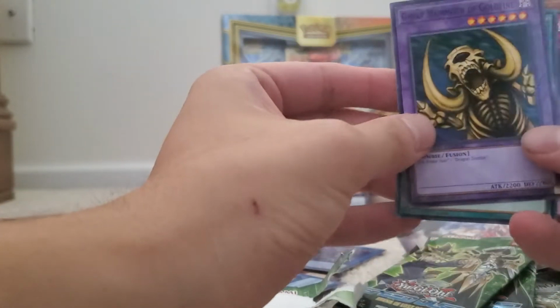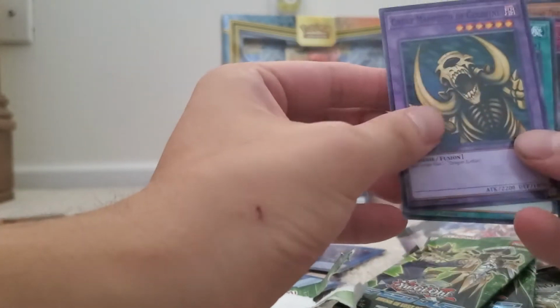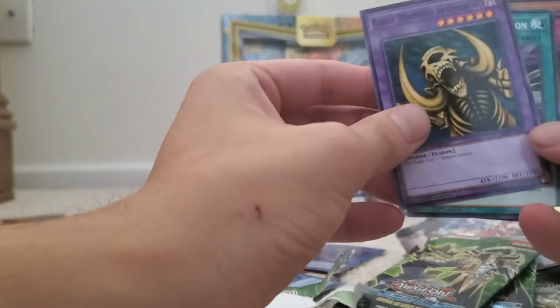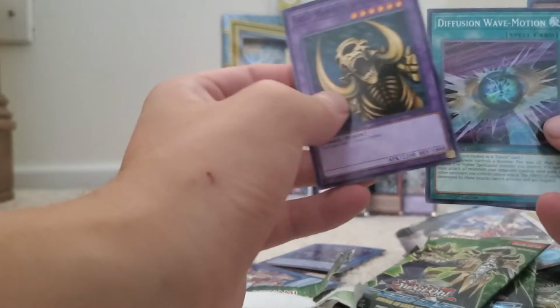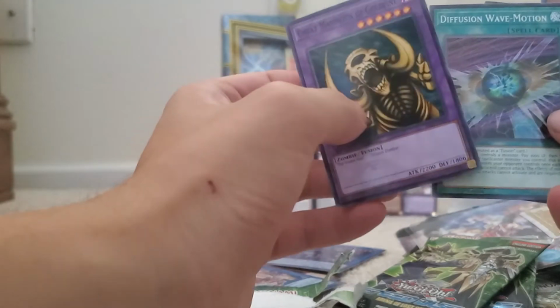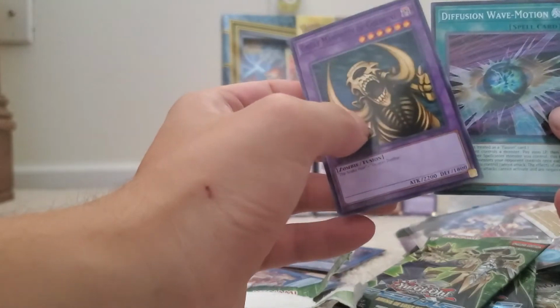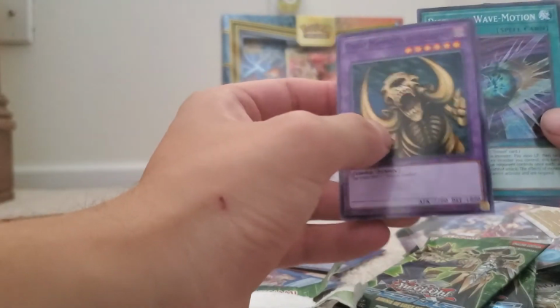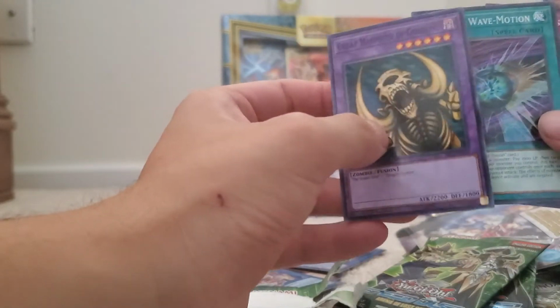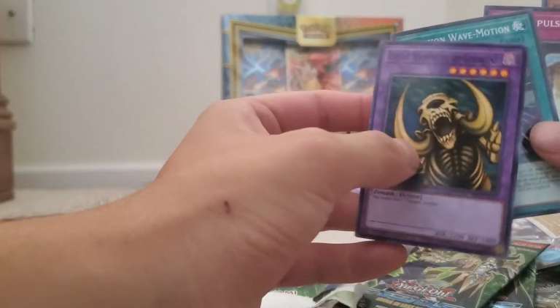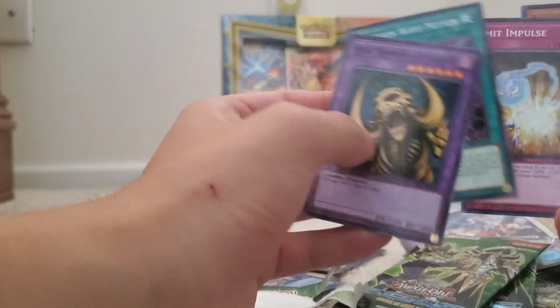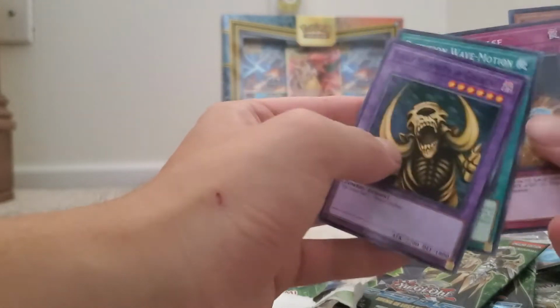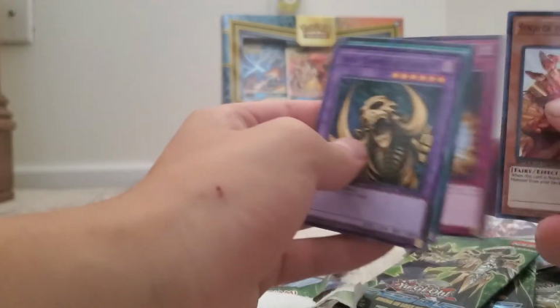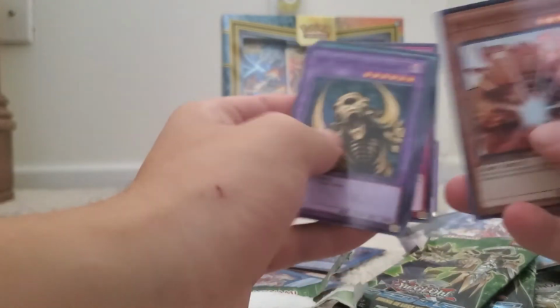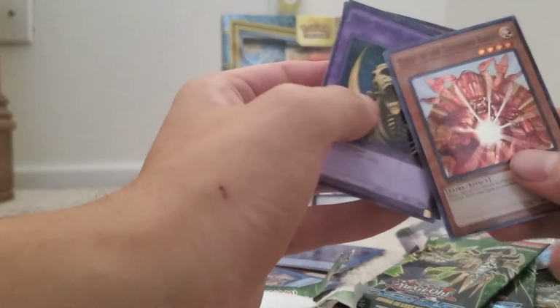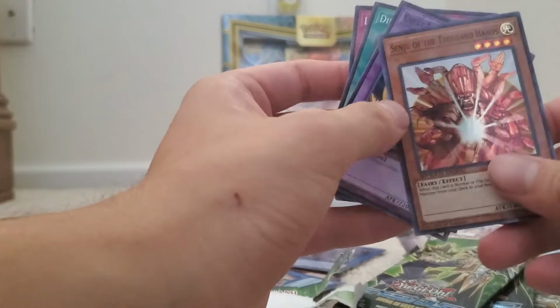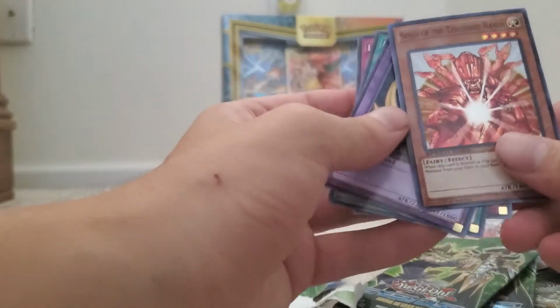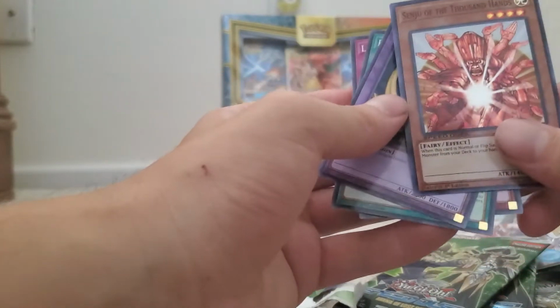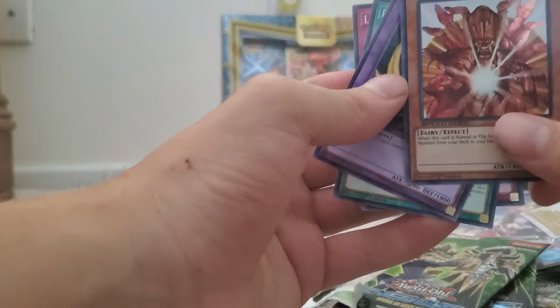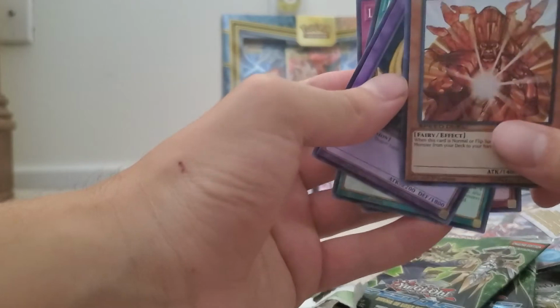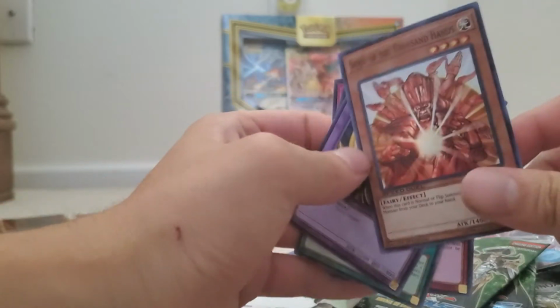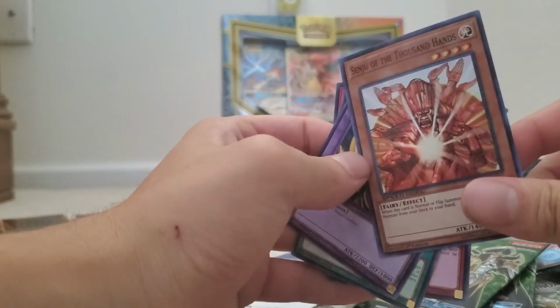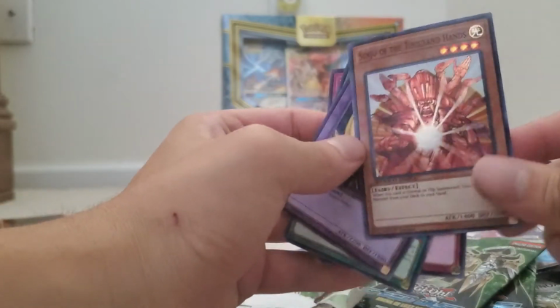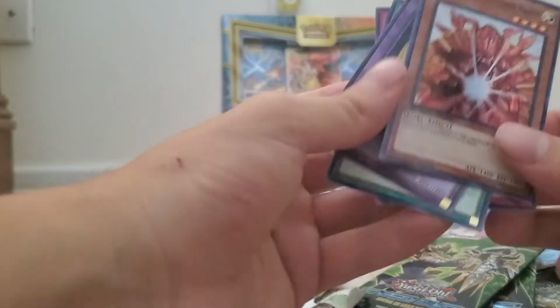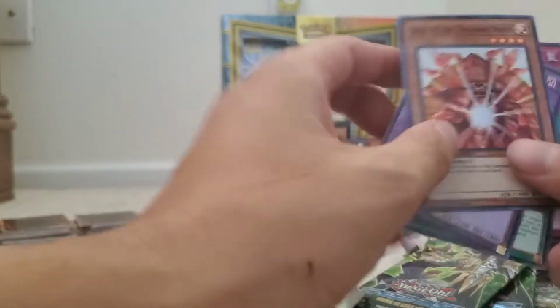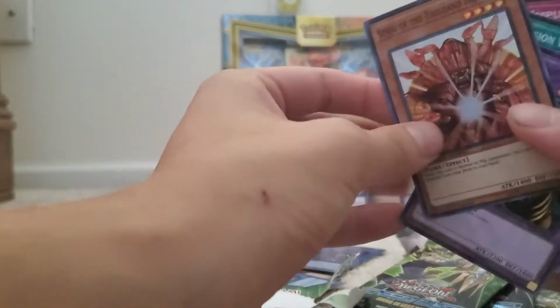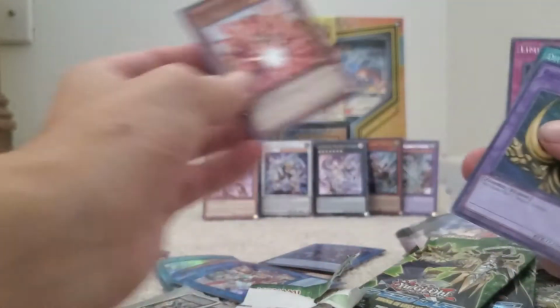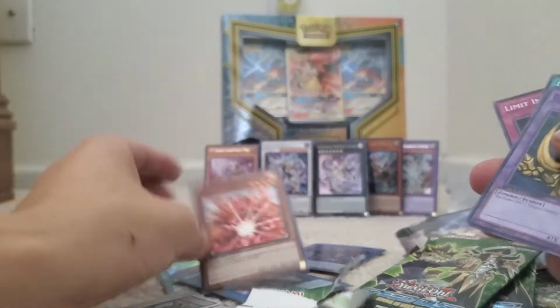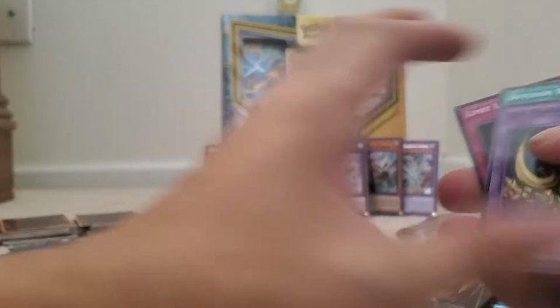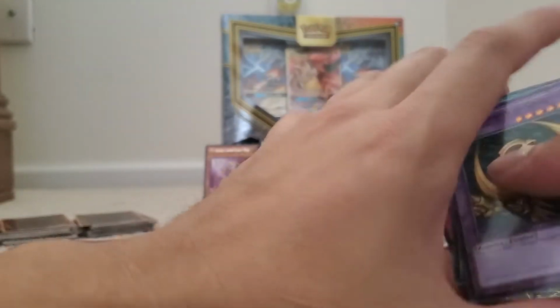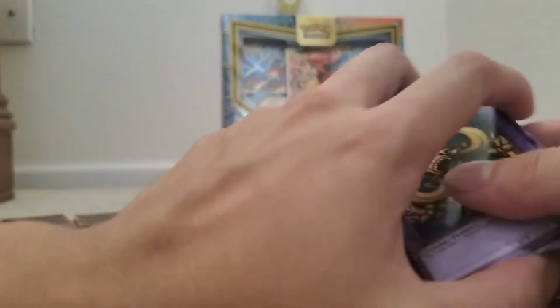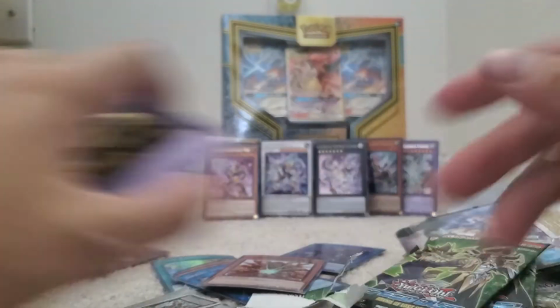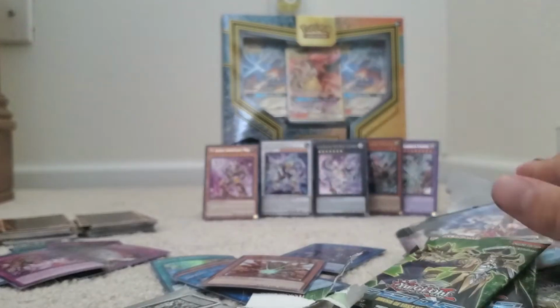Nice! Great Mammoth of Goldfine, Fusion Away Mode — this one's pretty nice. Sage You Have a Thousand Hands — cool!